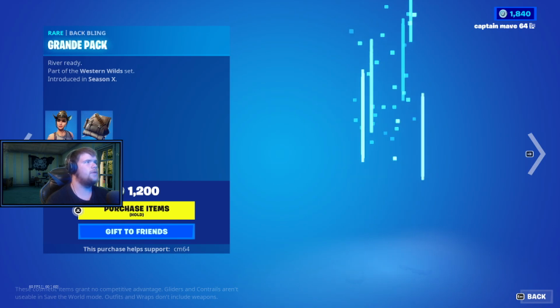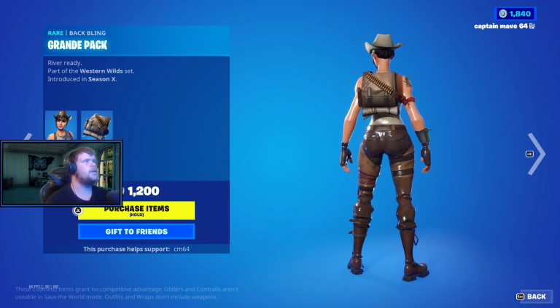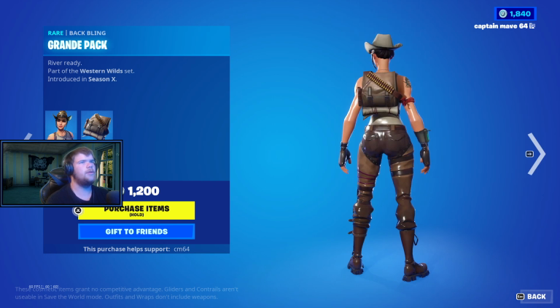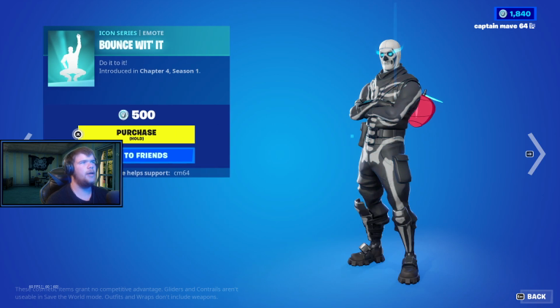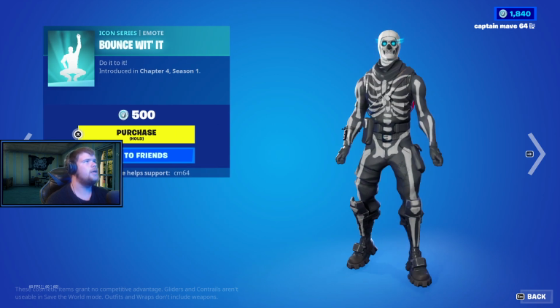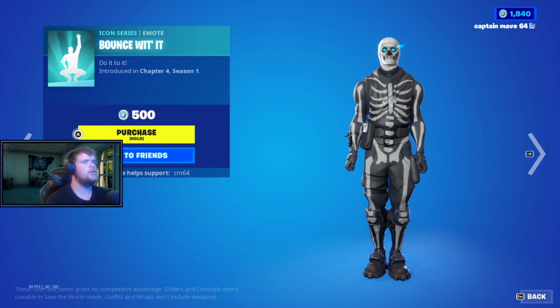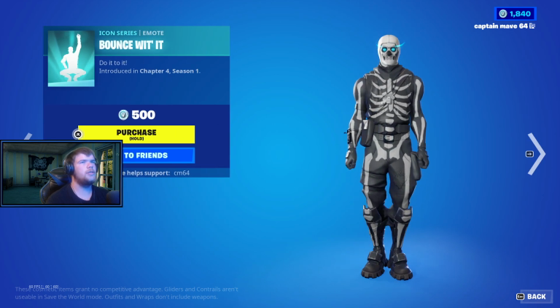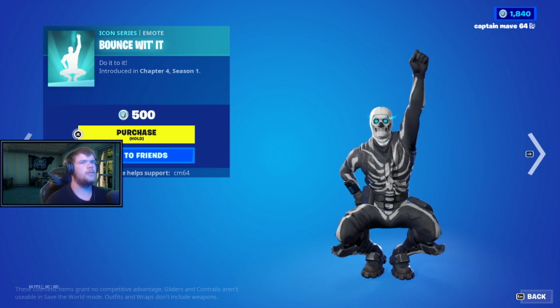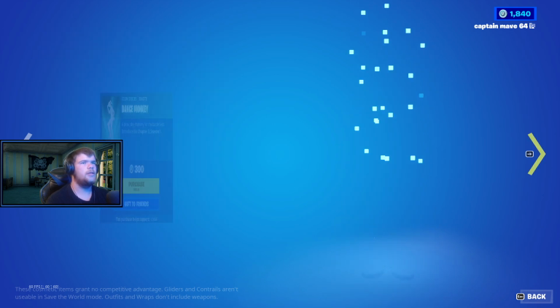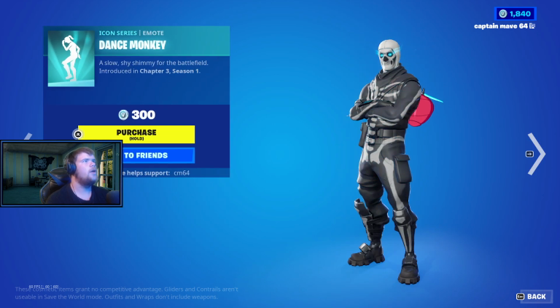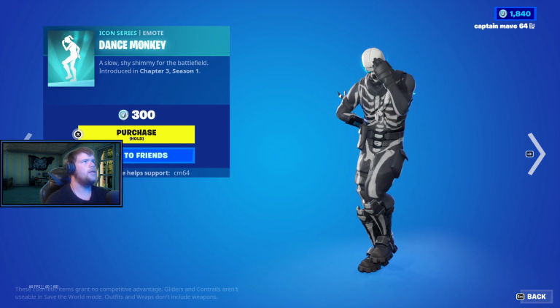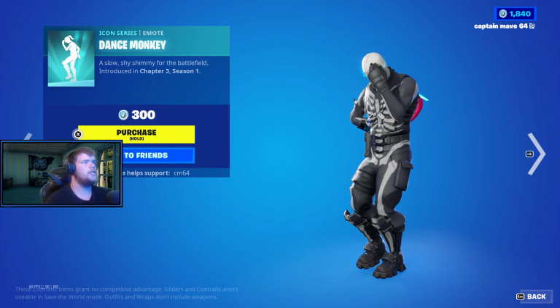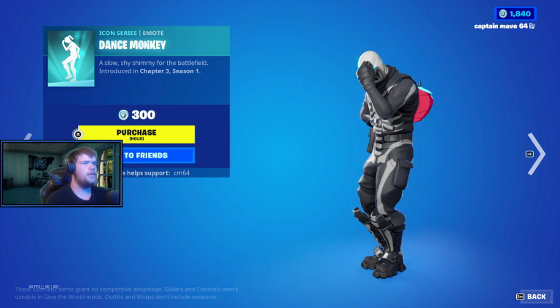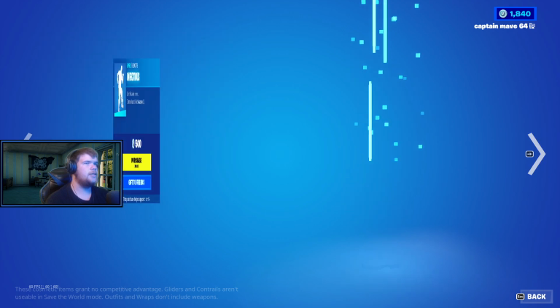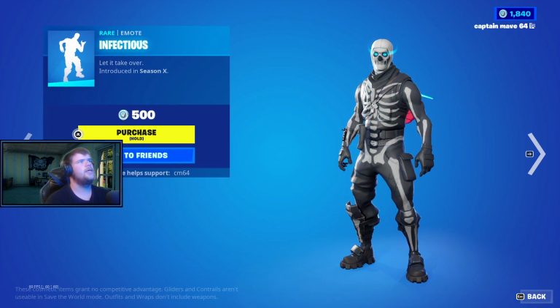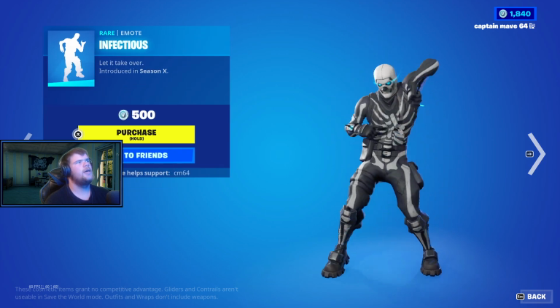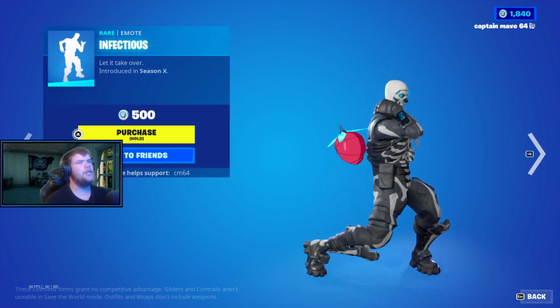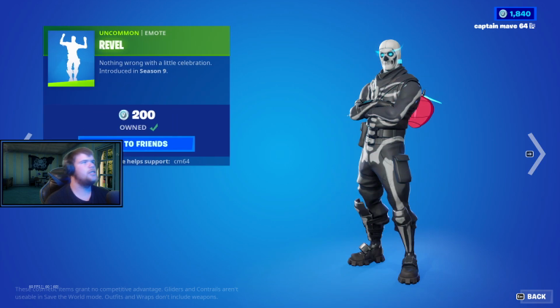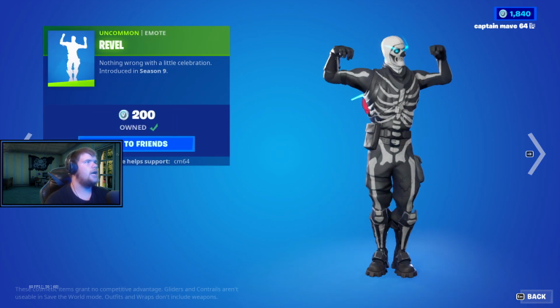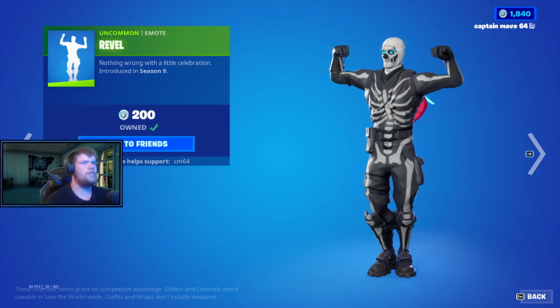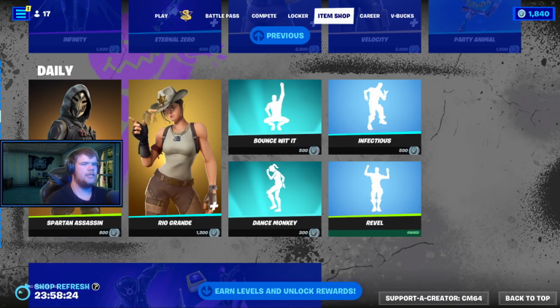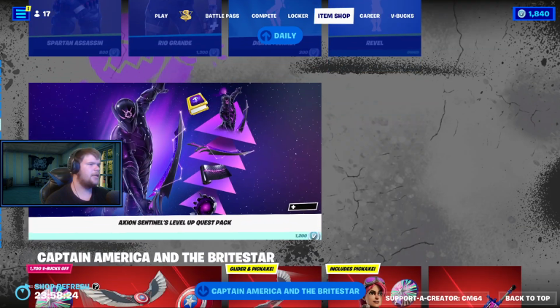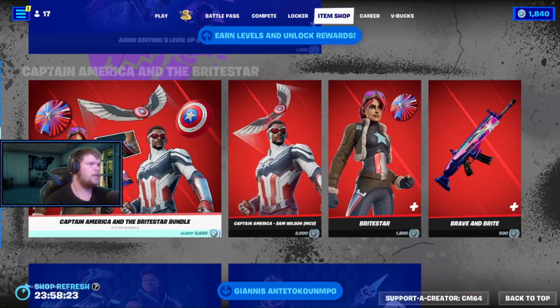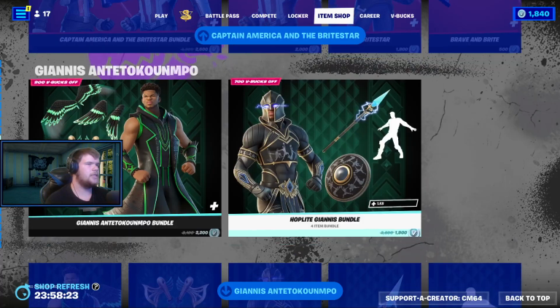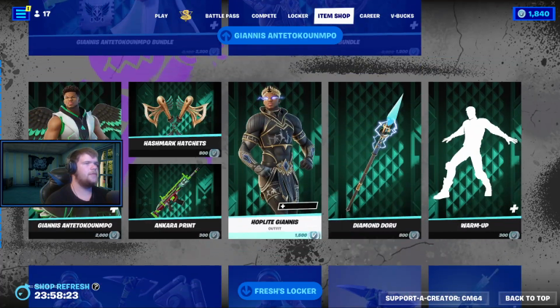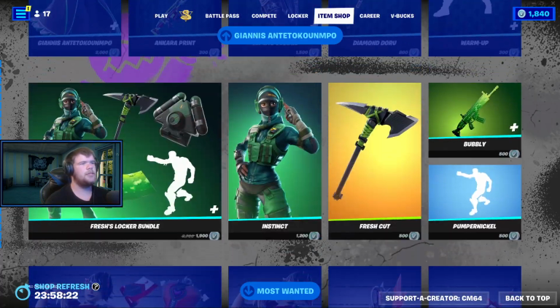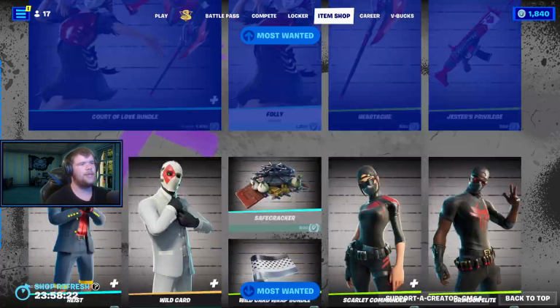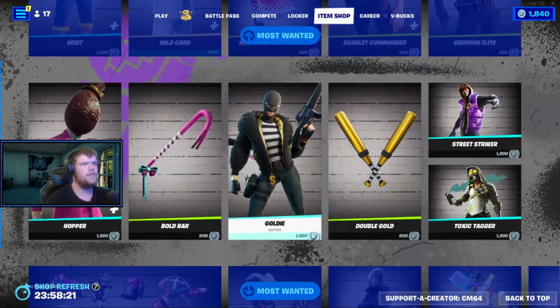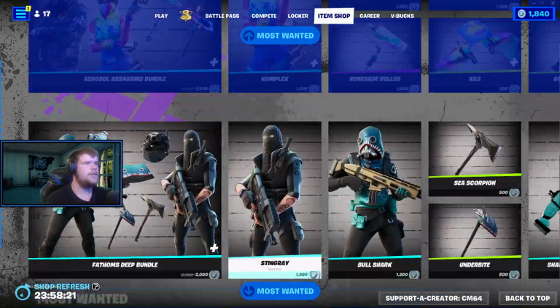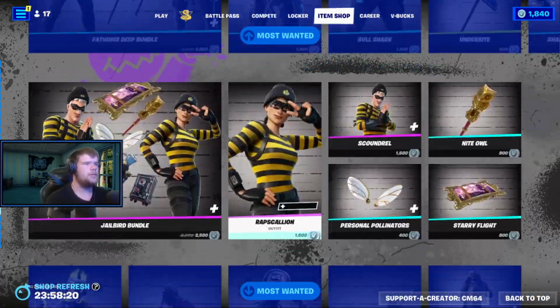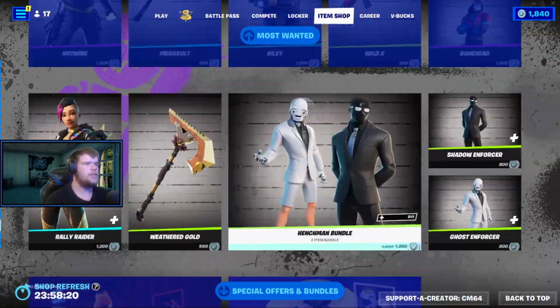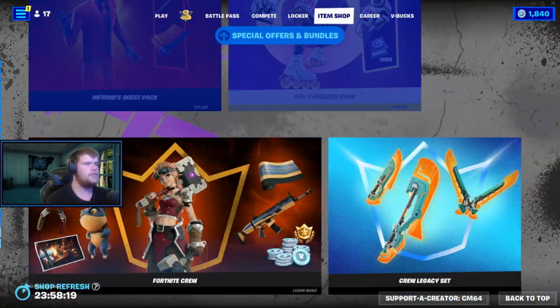The Spartan Assassin is back. We have the Rio Grande with the Back Bling Grande Pack. We also have Debounce, Dance Monkey, Infectious, and Reveal. I think that's it — yes, everything else is here. If you enjoyed, use code cm64.